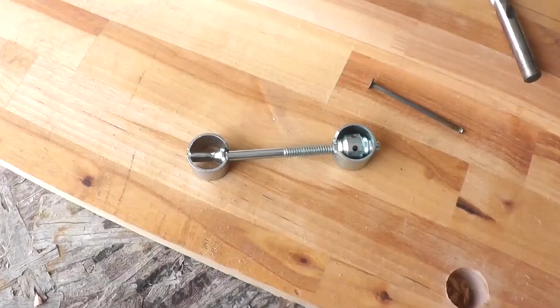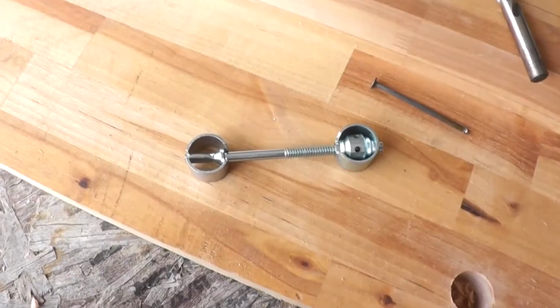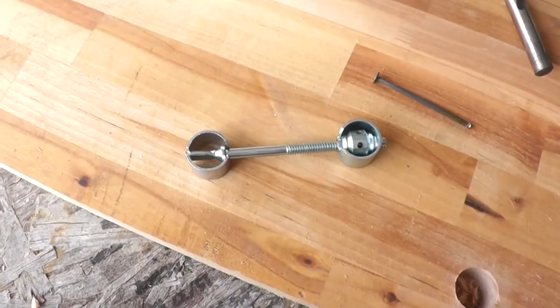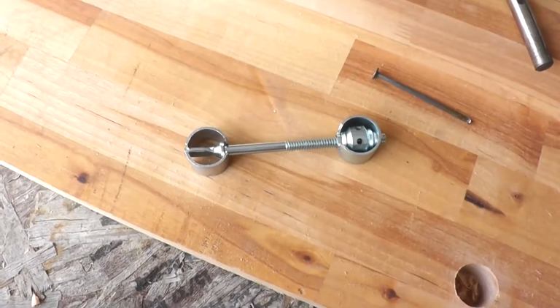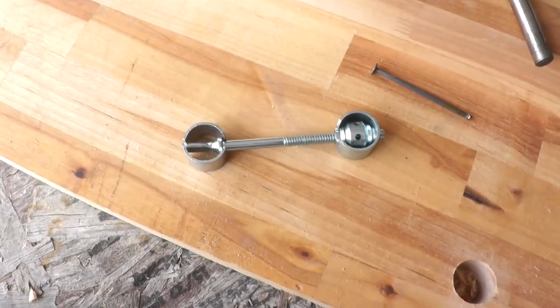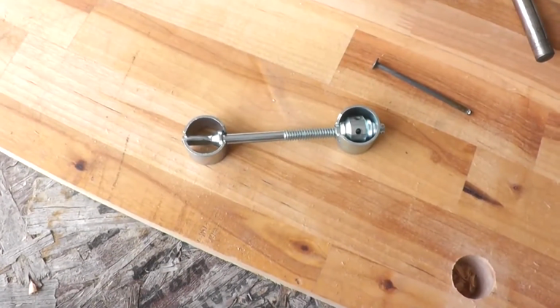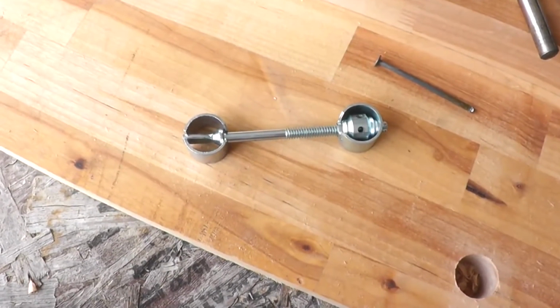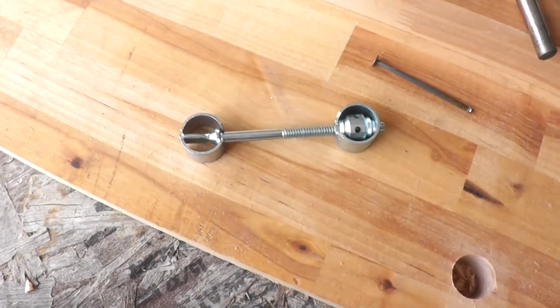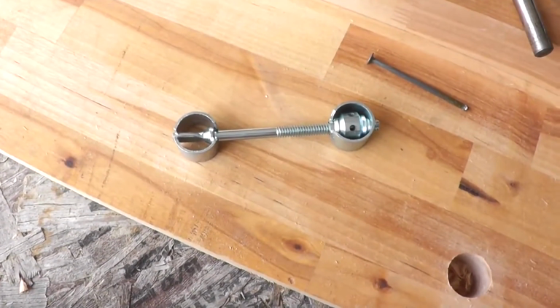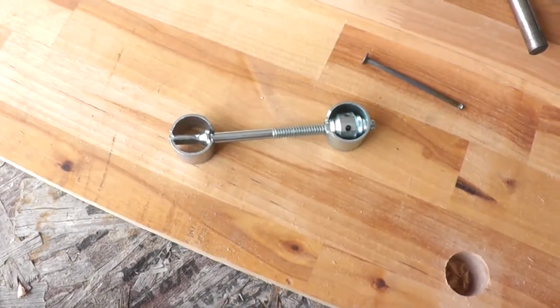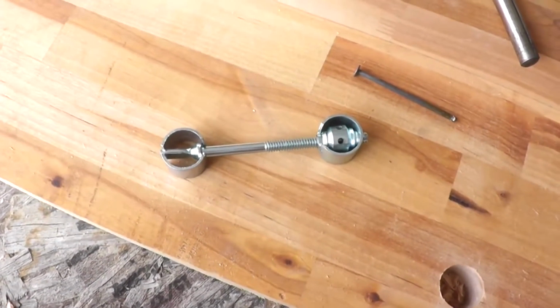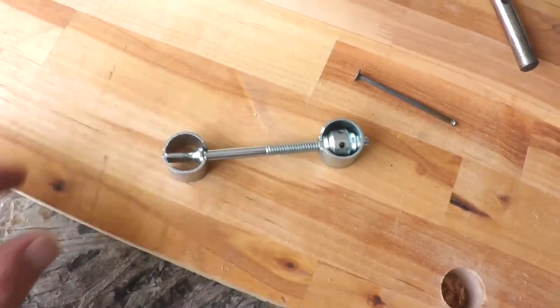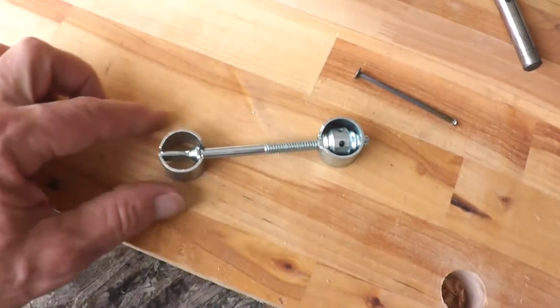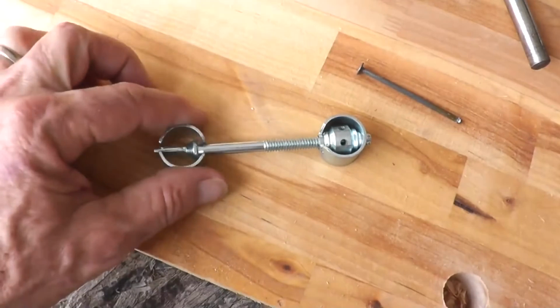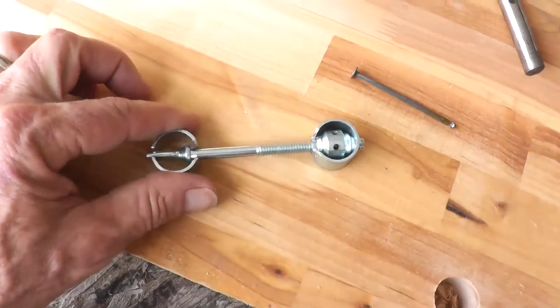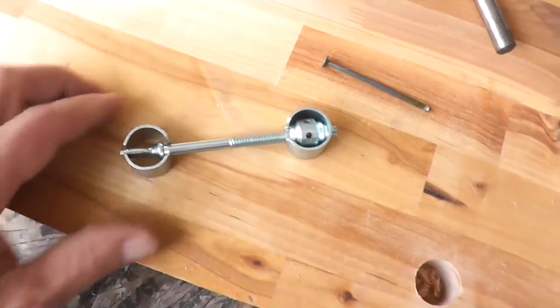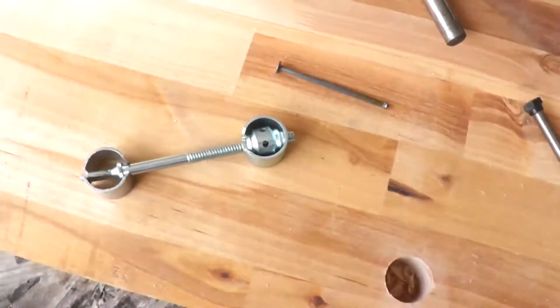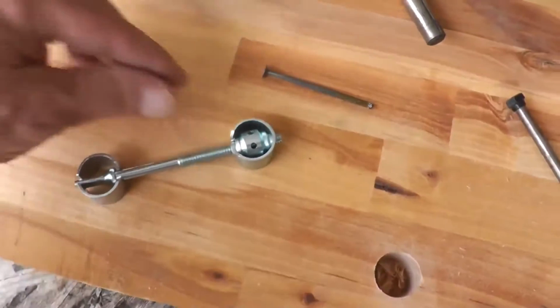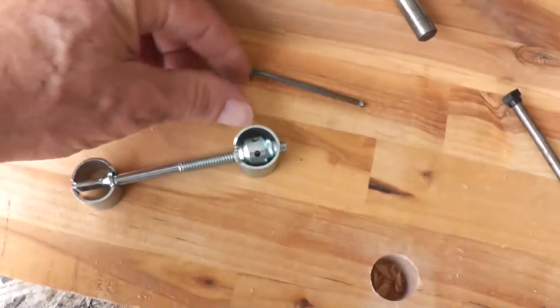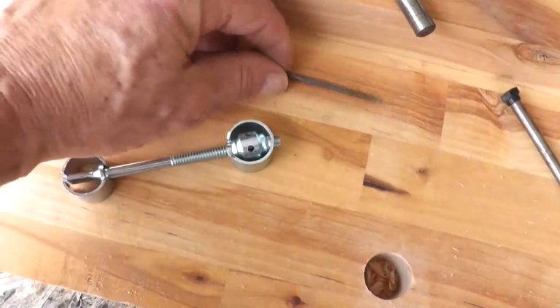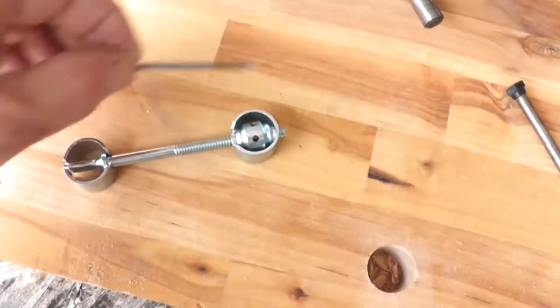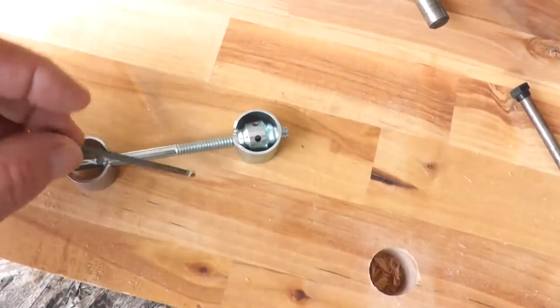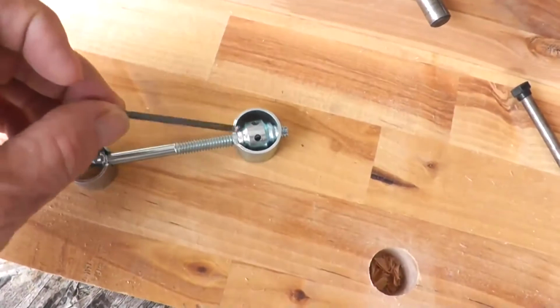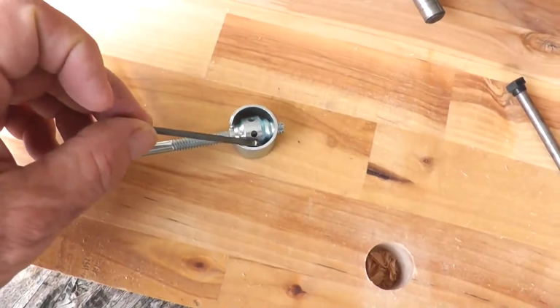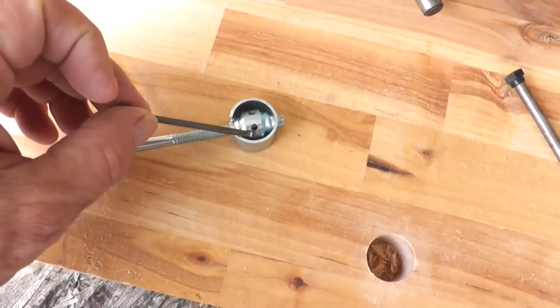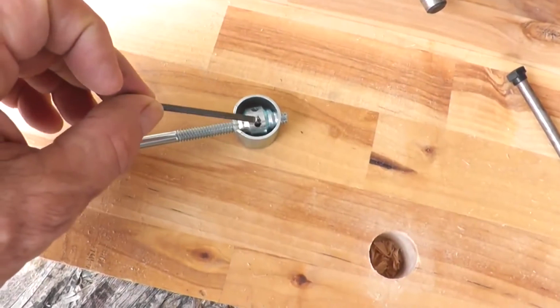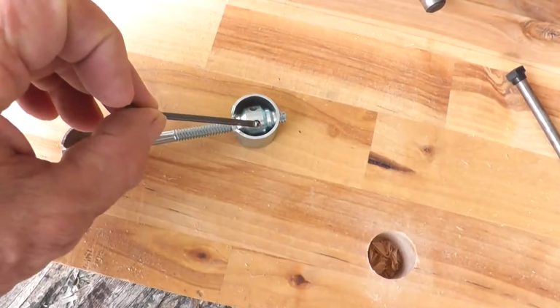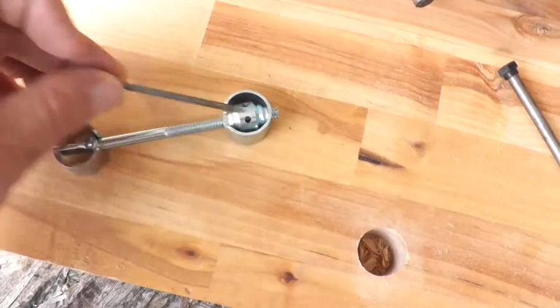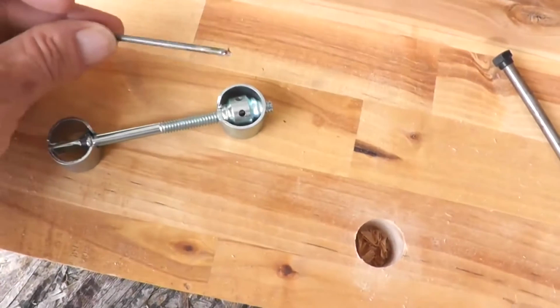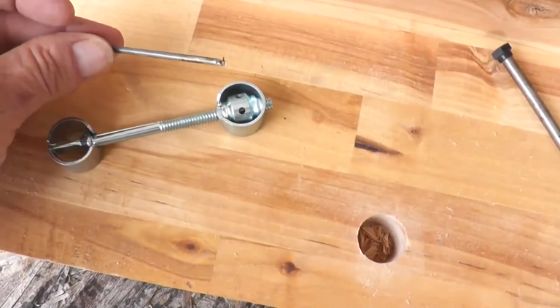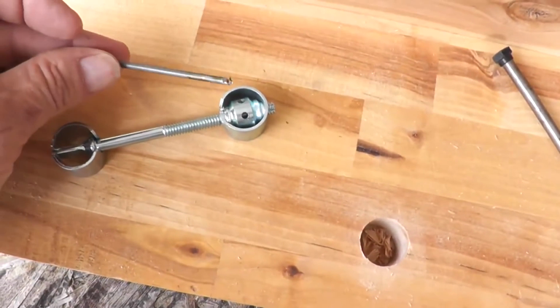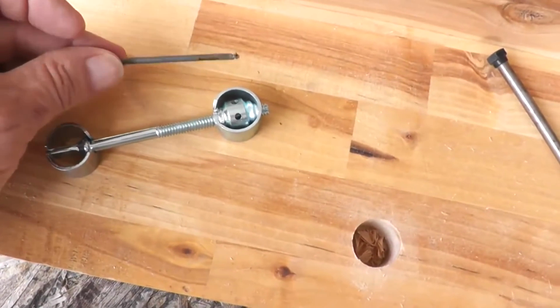These are the dog bone connectors. They are used to join the pieces of the butcher block together. The round ends are inserted into holes drilled into the underside of the butcher block. A nail can be used to tighten the dog bones.